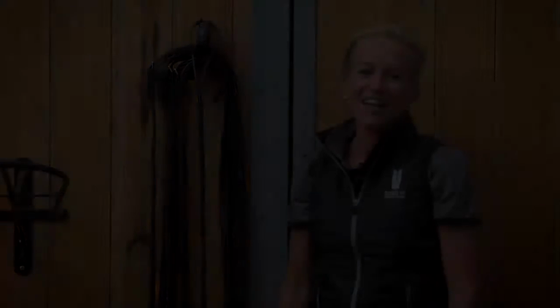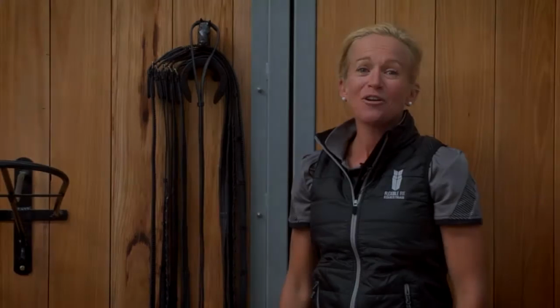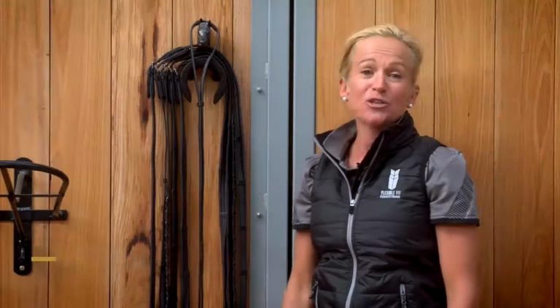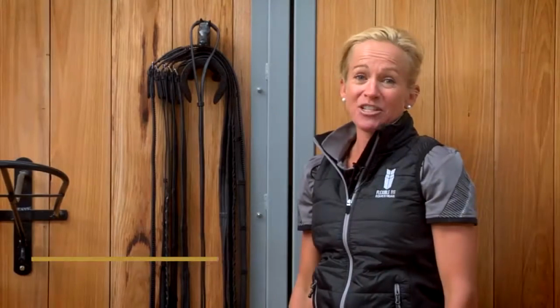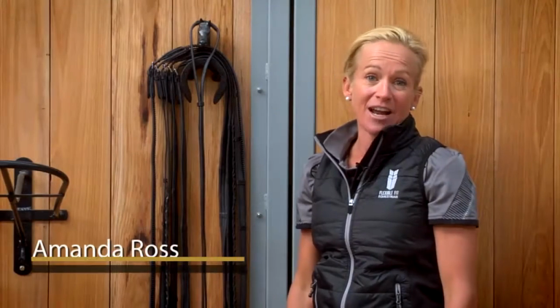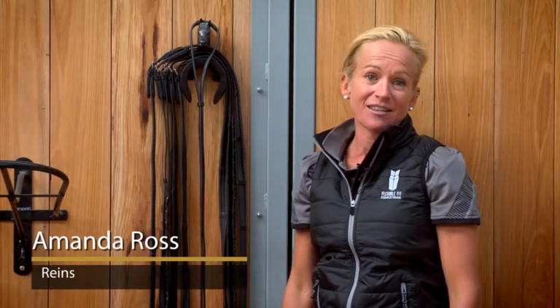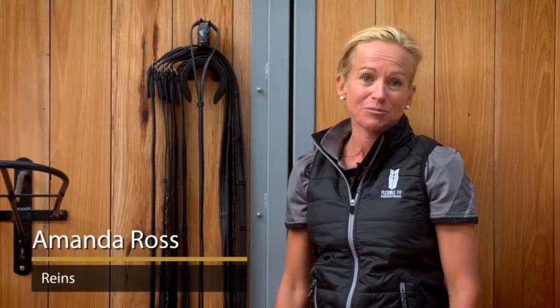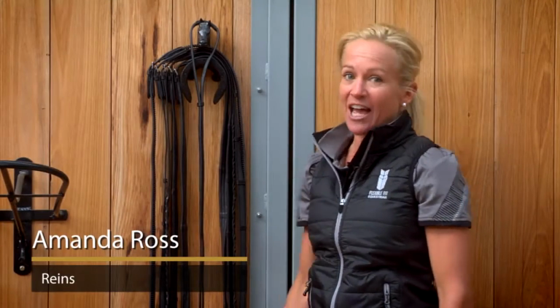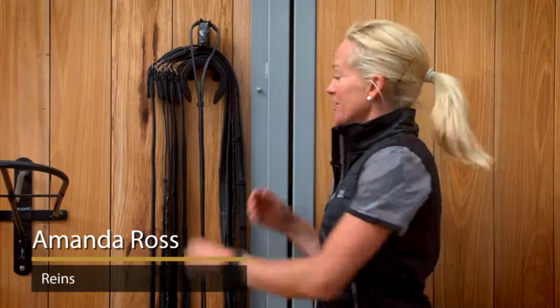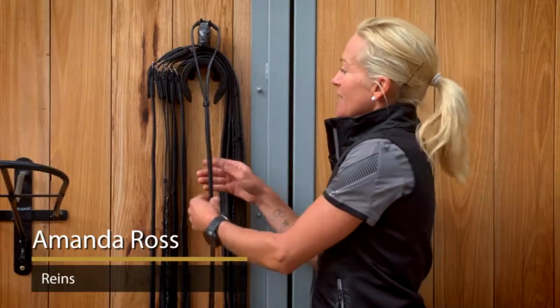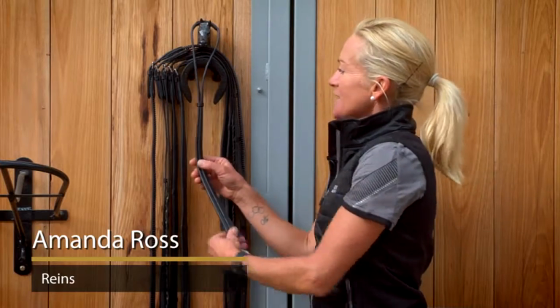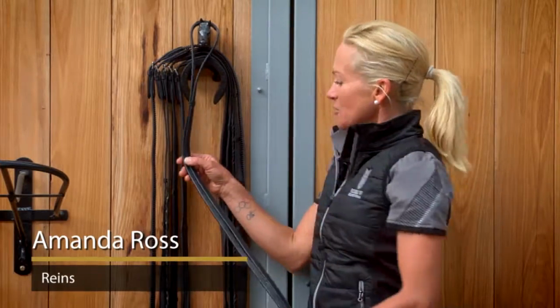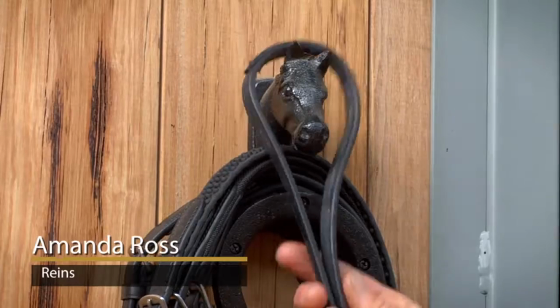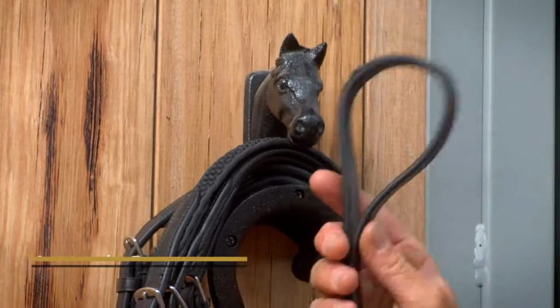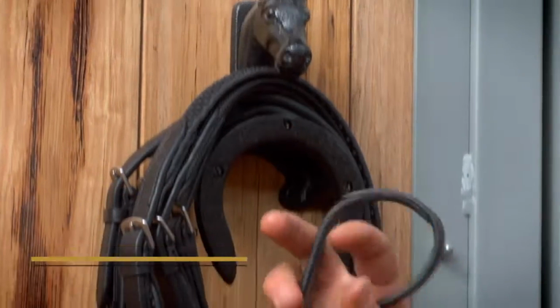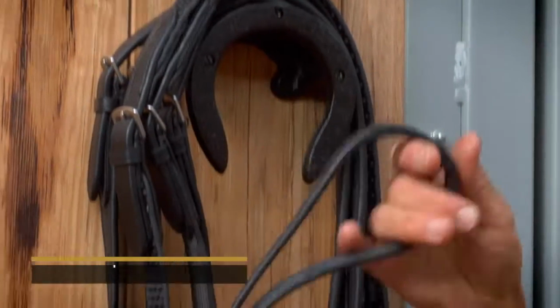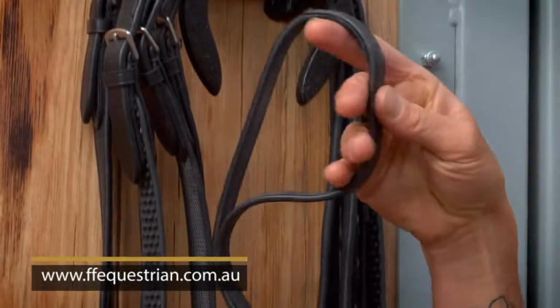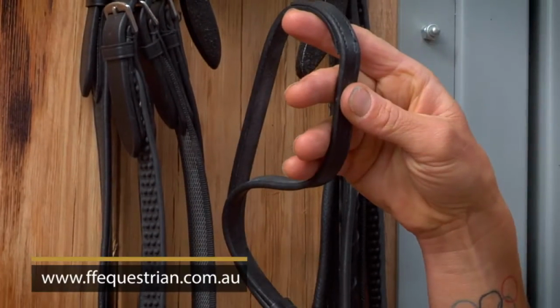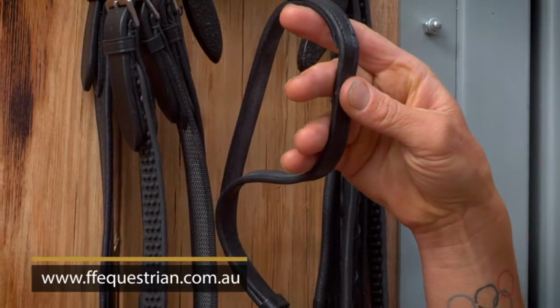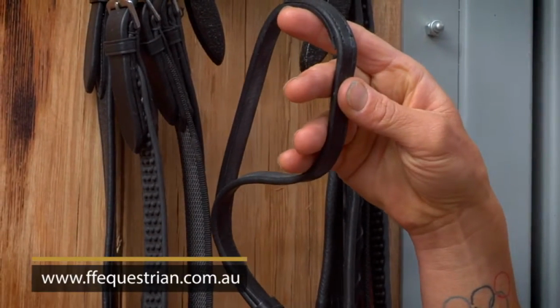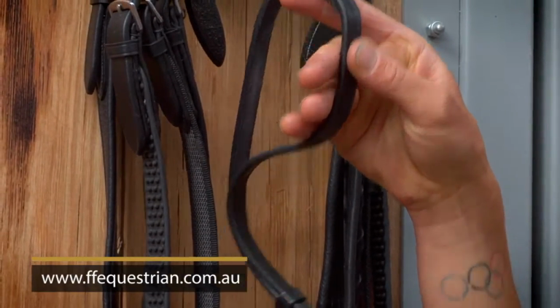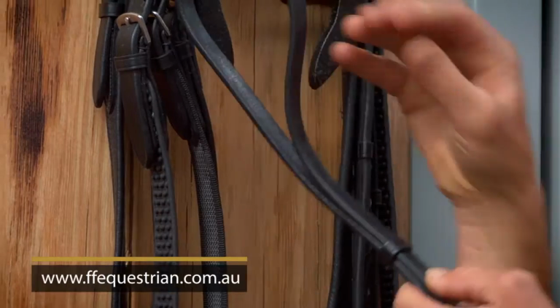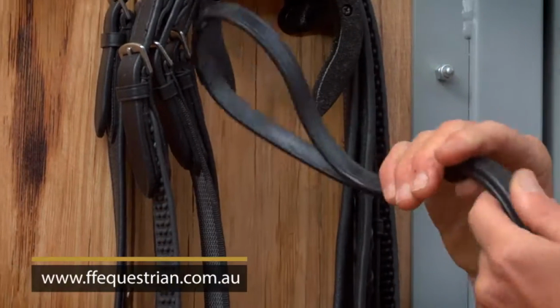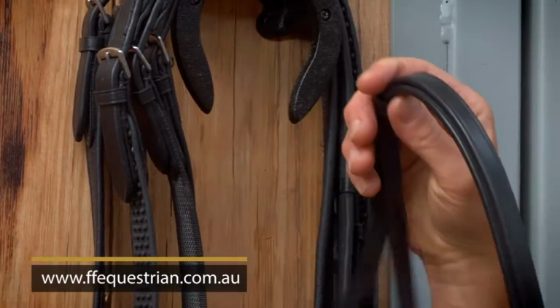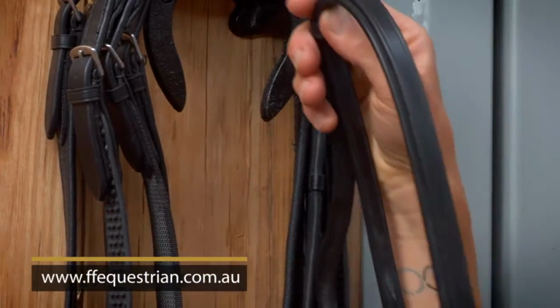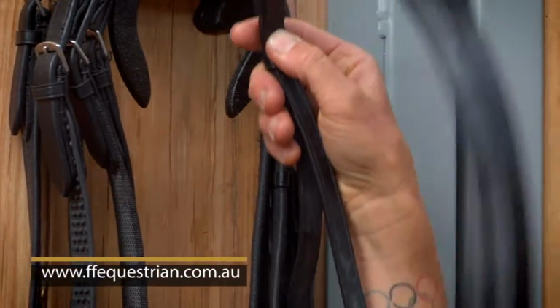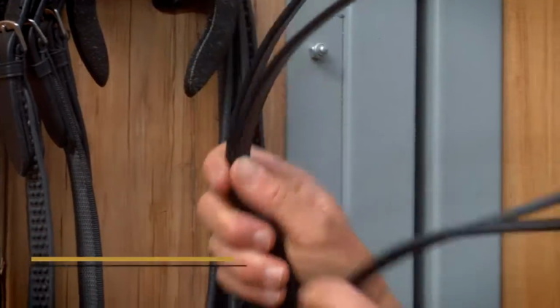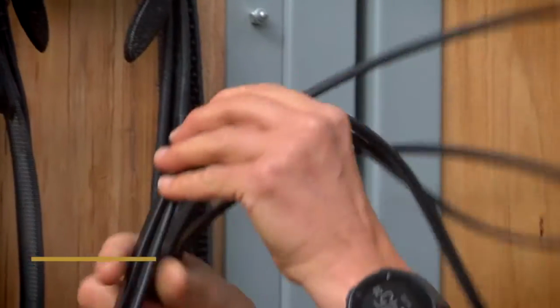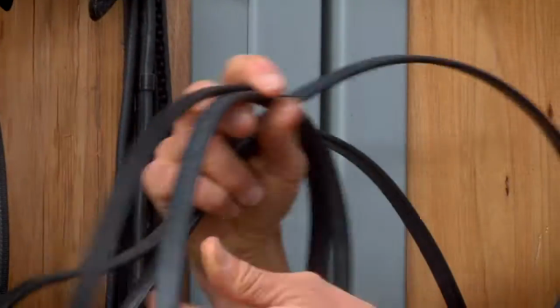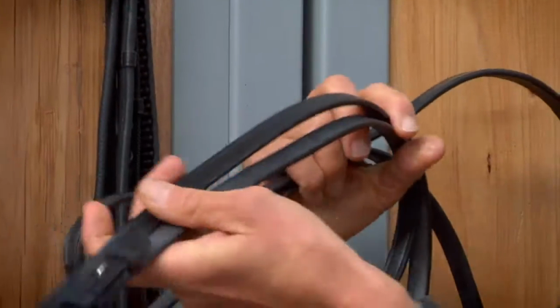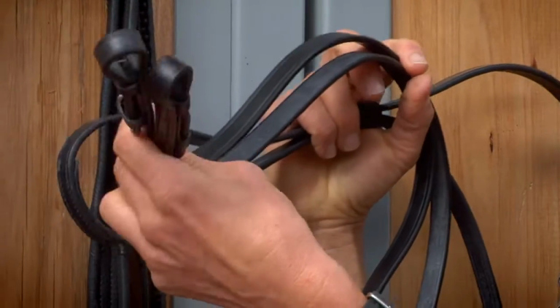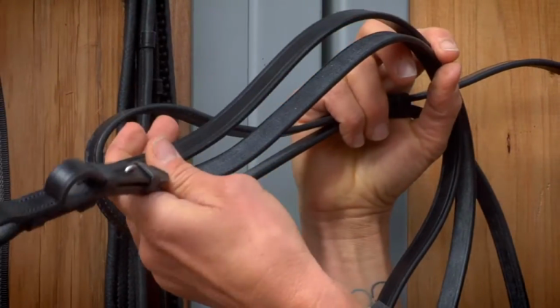There are a huge range of reins in the flexible fit catalog, starting with the leather curb rein, which comes with billets.